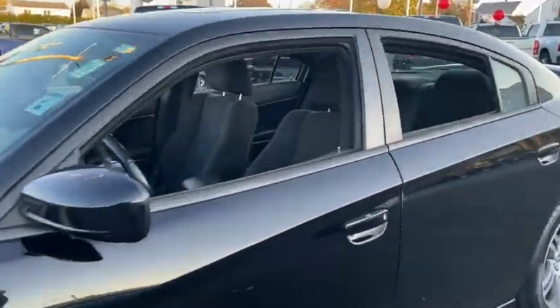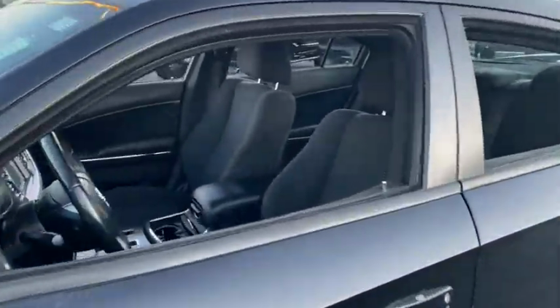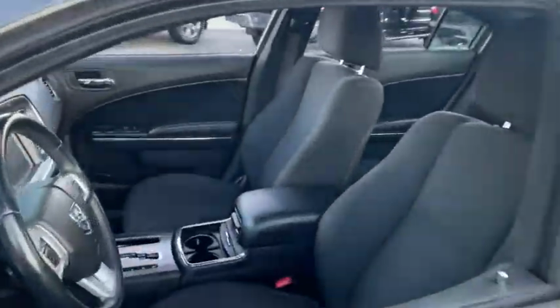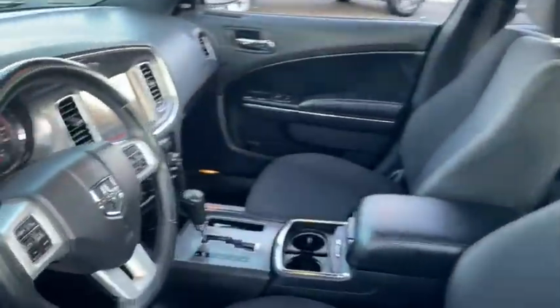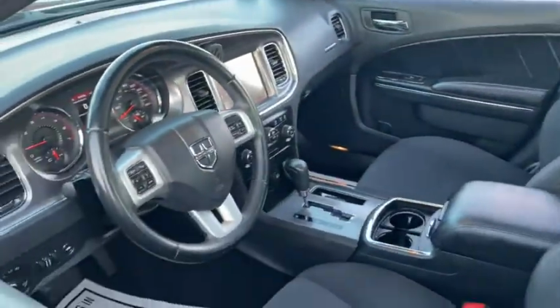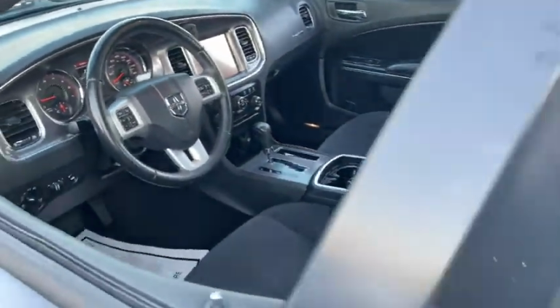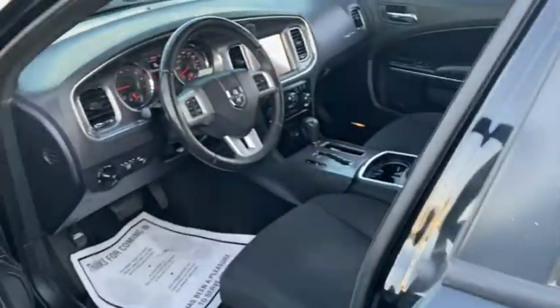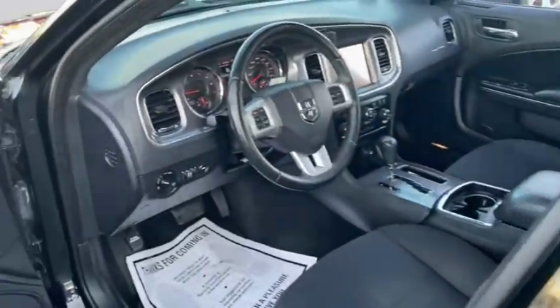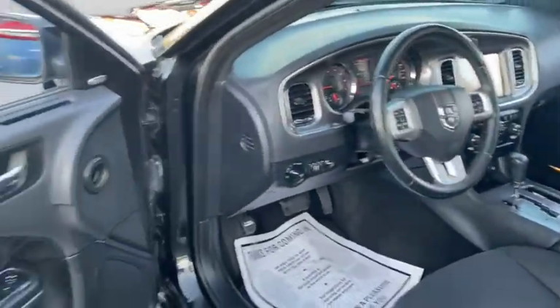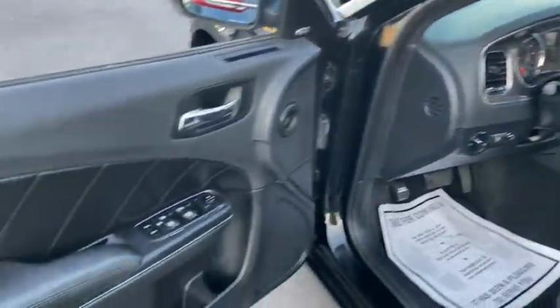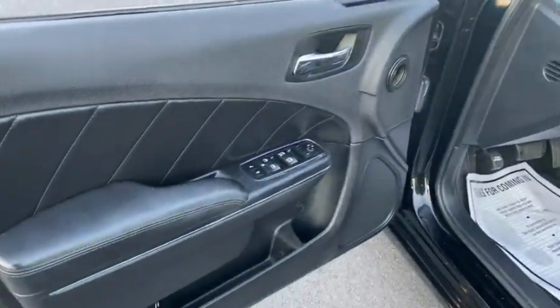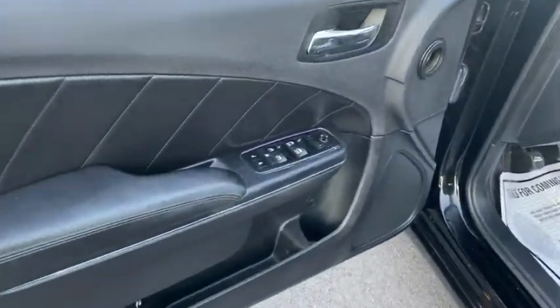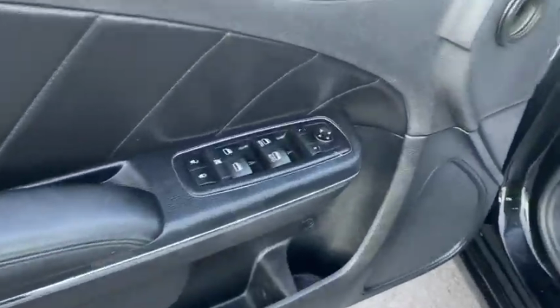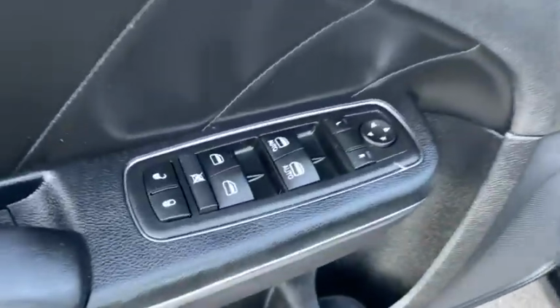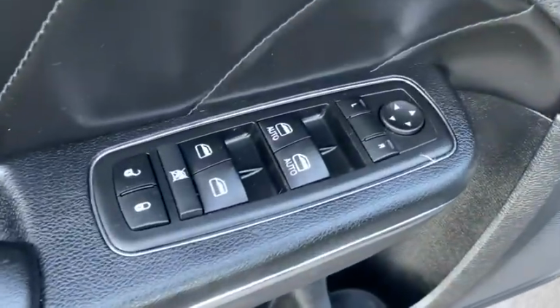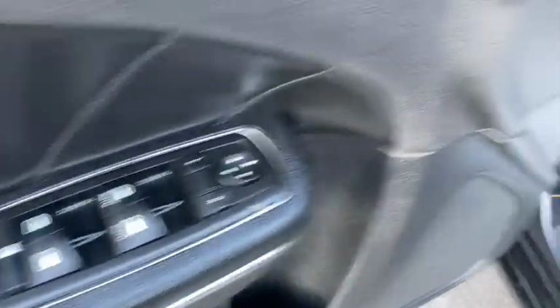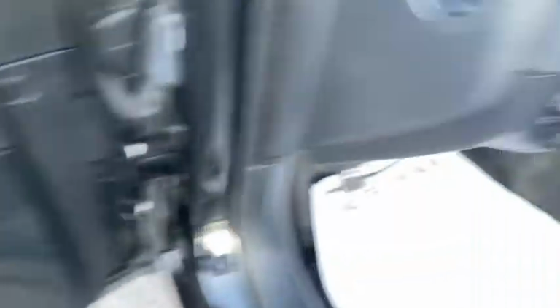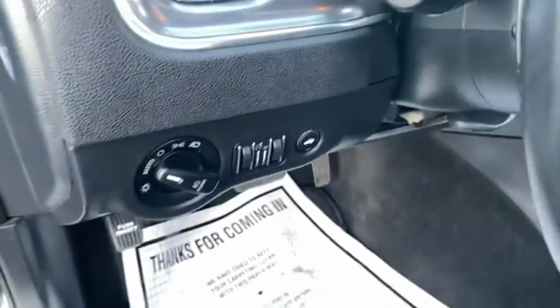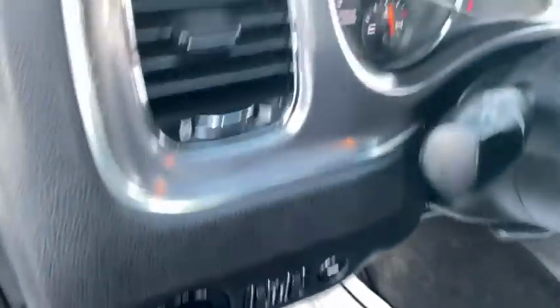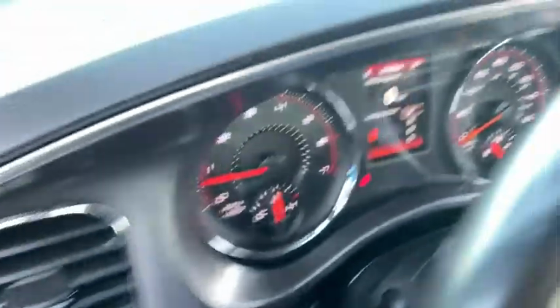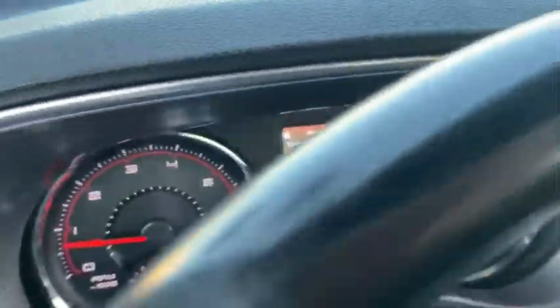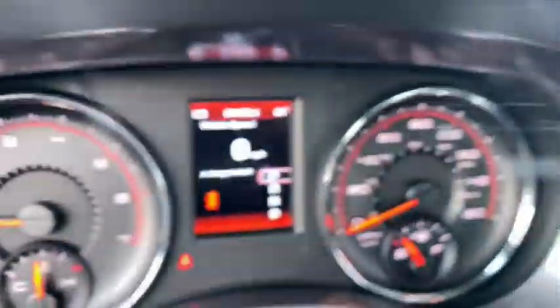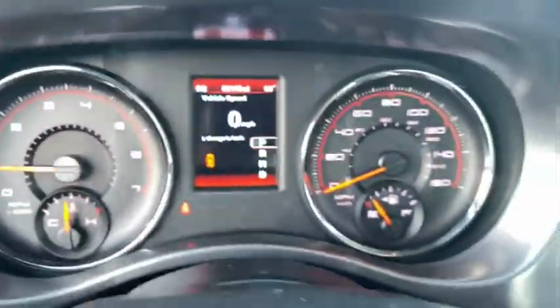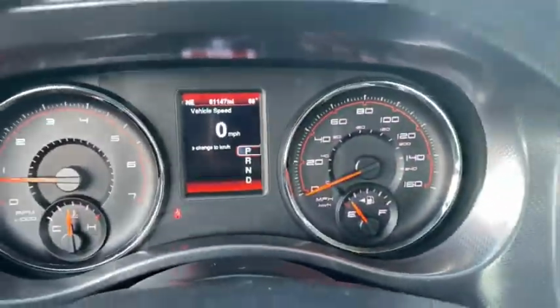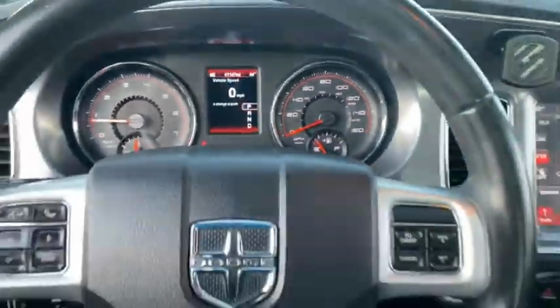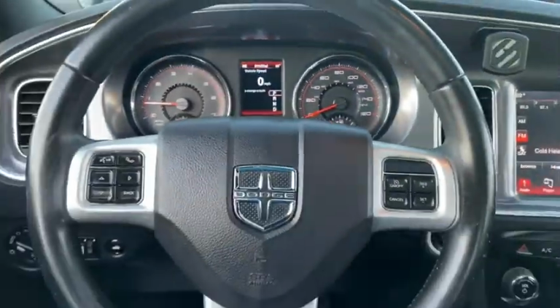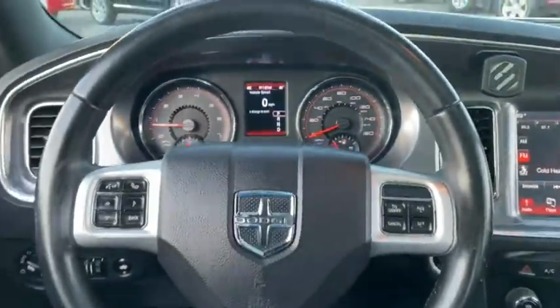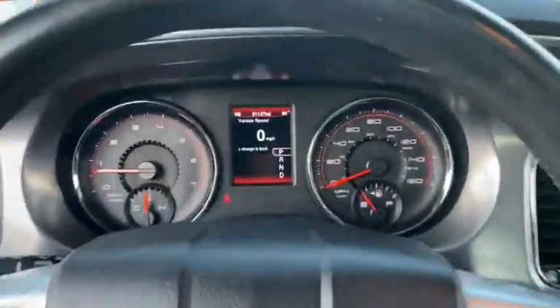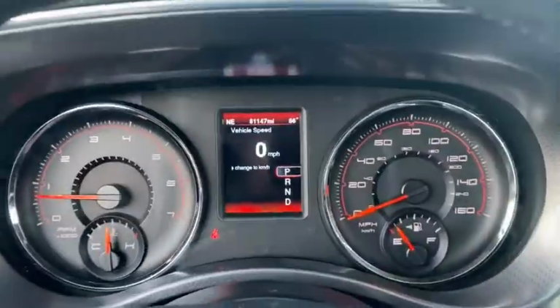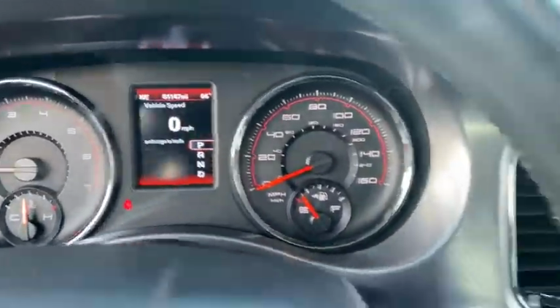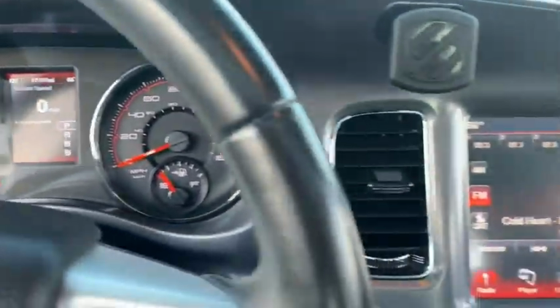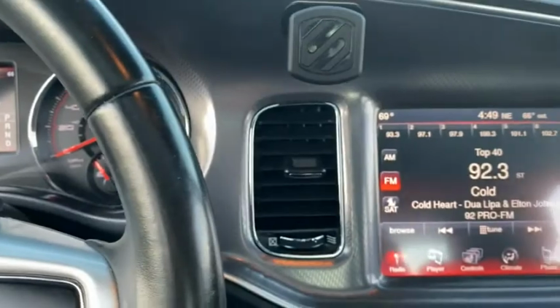The Charger is a powerful sedan that excites at every turn. Peace of mind comes standard with the Charger's 5-star government front and side impact crash test rating. This vehicle has less than 85,000 miles.